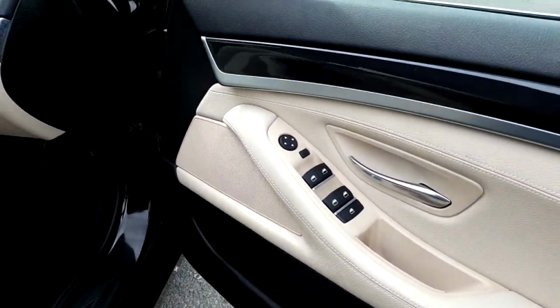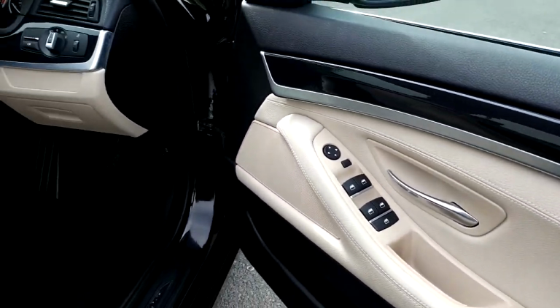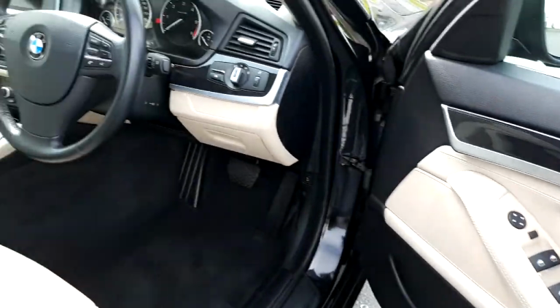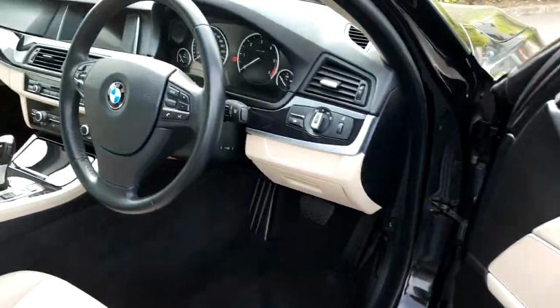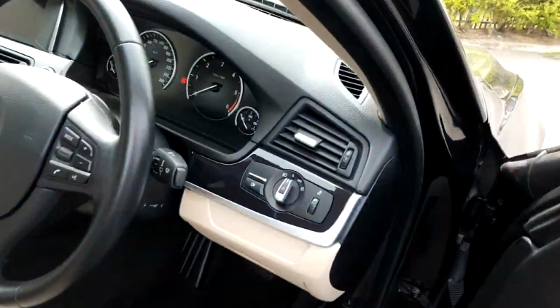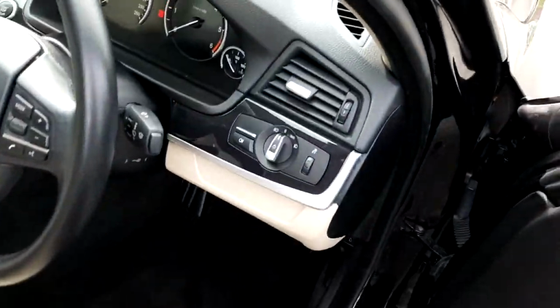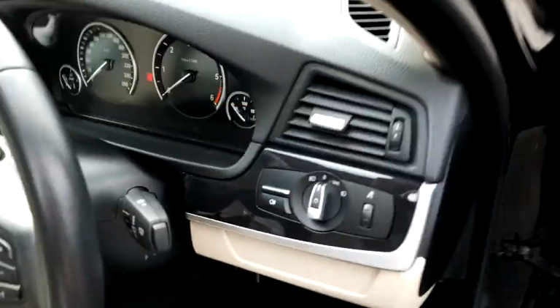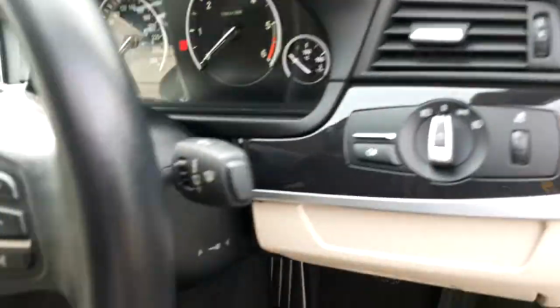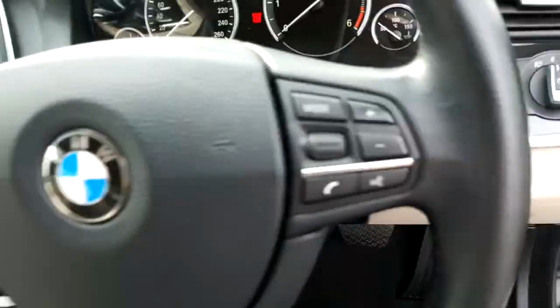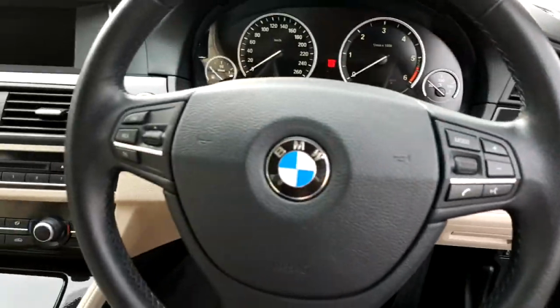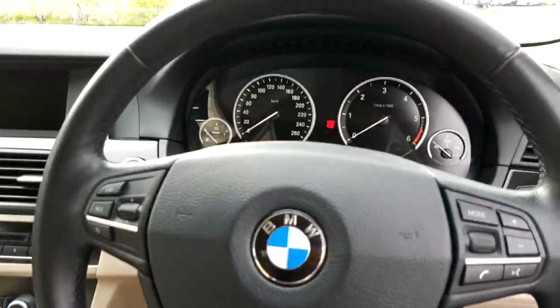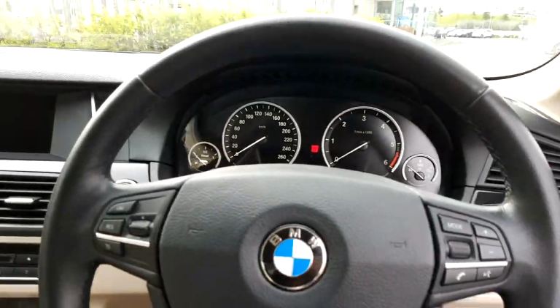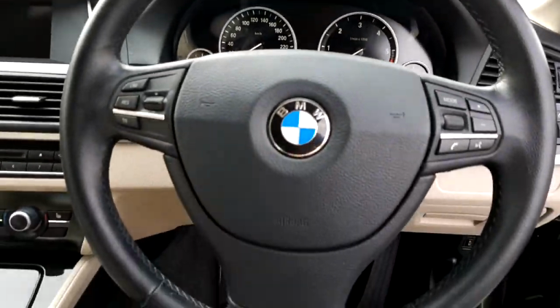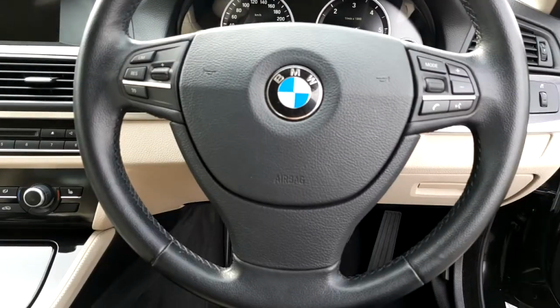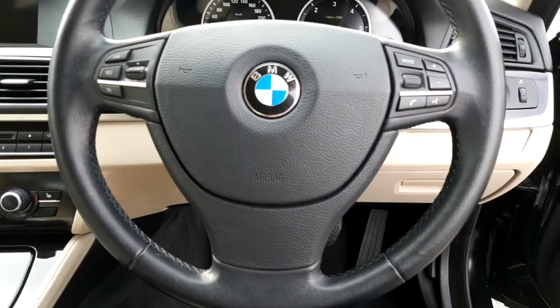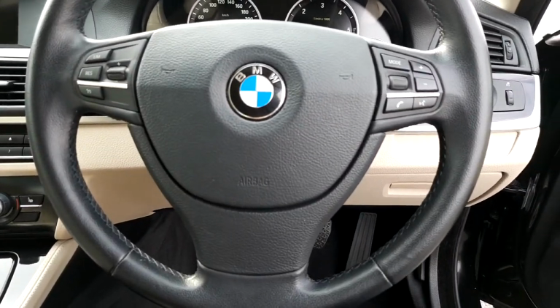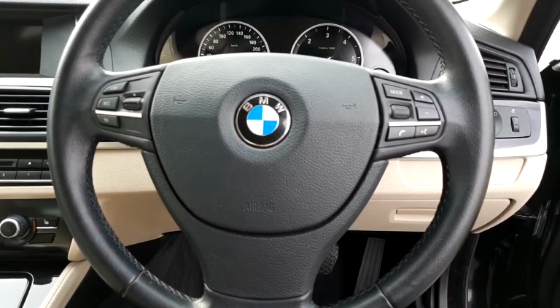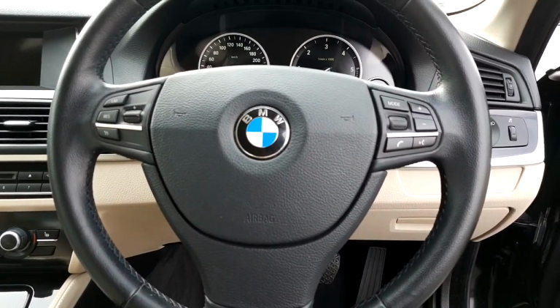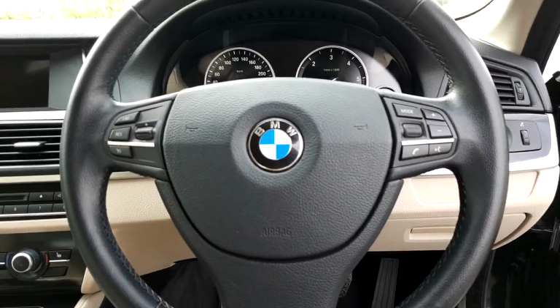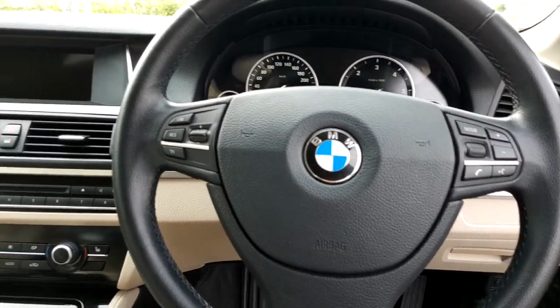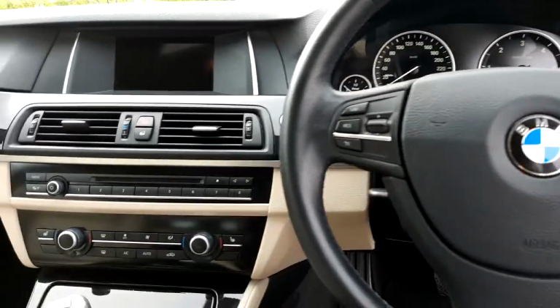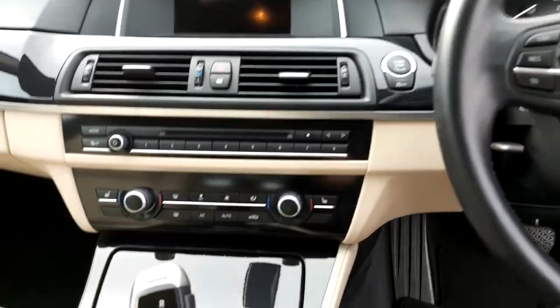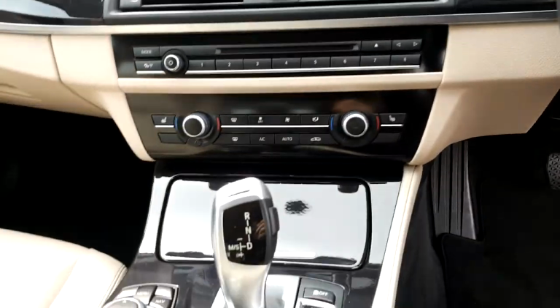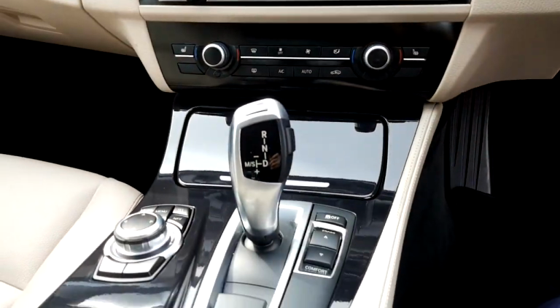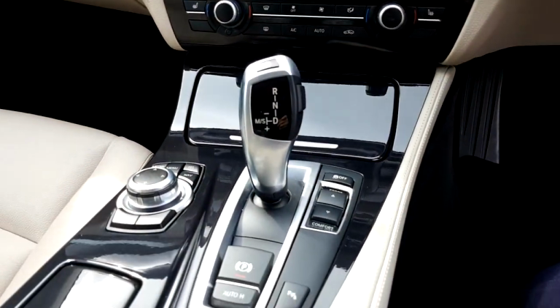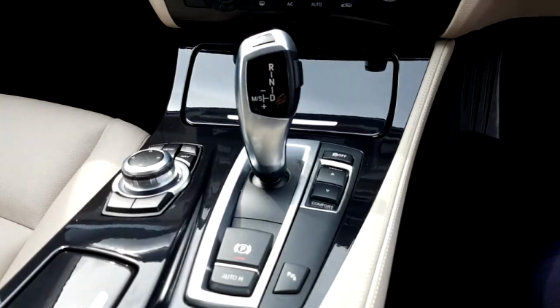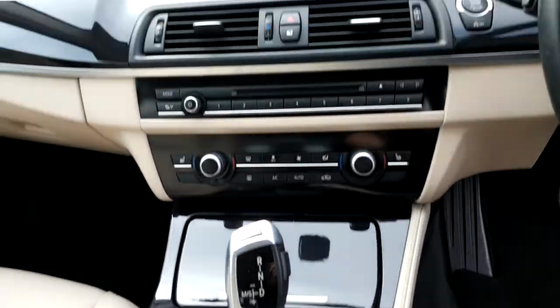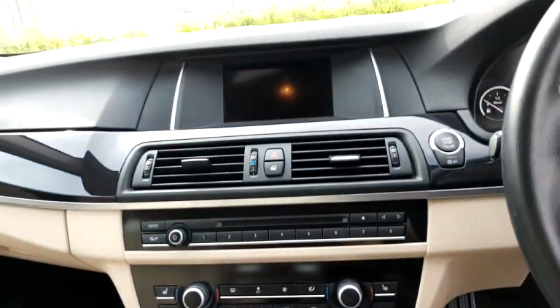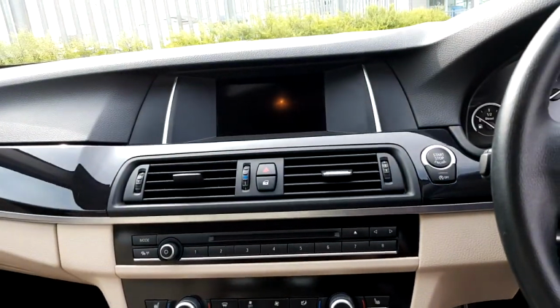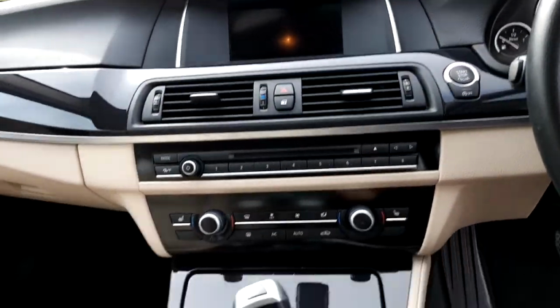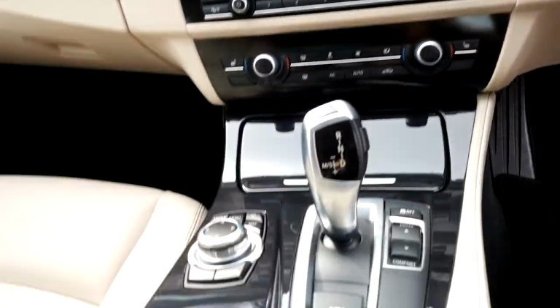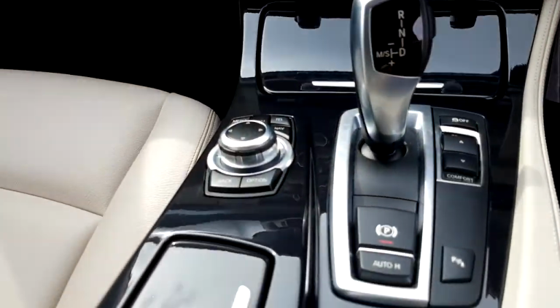This BMW also has automatic headlights and a multi-functioning leather steering wheel with Bluetooth and cruise control, an automatic gearbox, and the iDrive screen and iDrive controls.